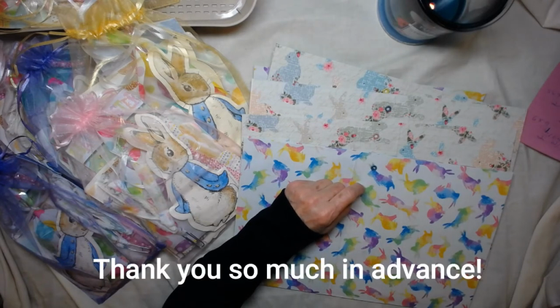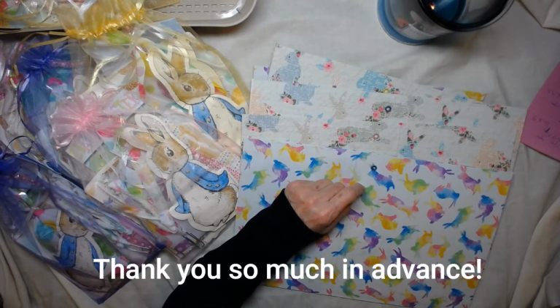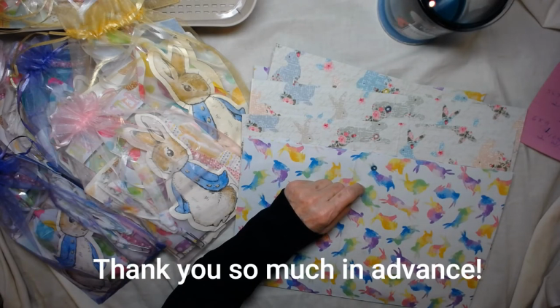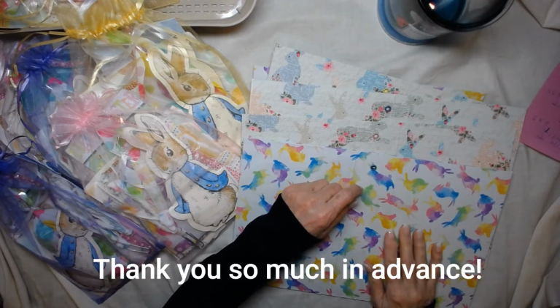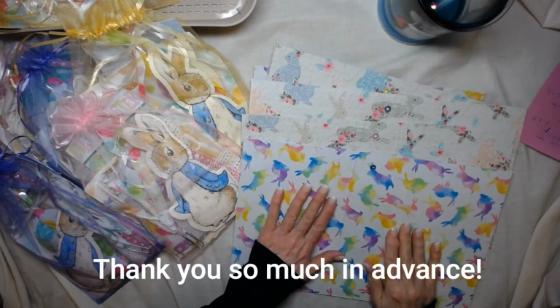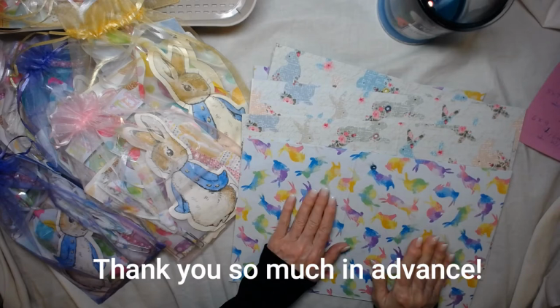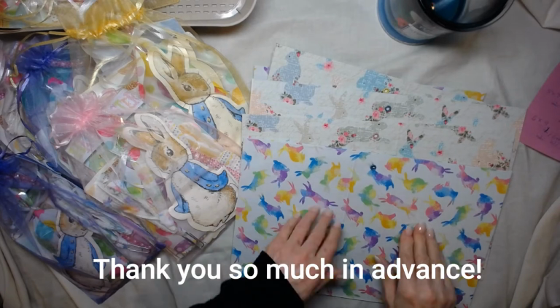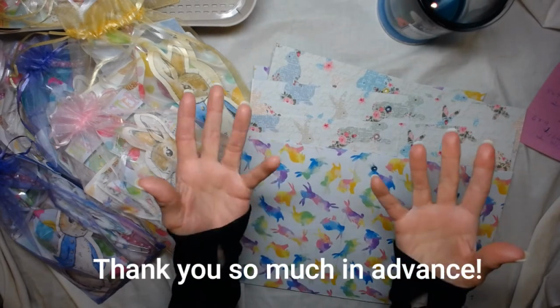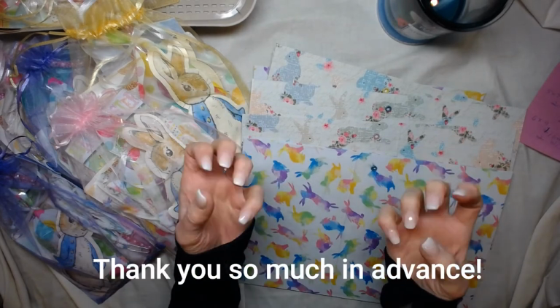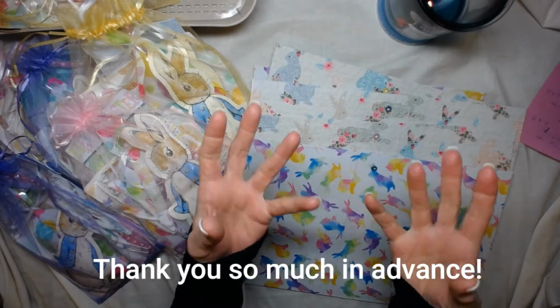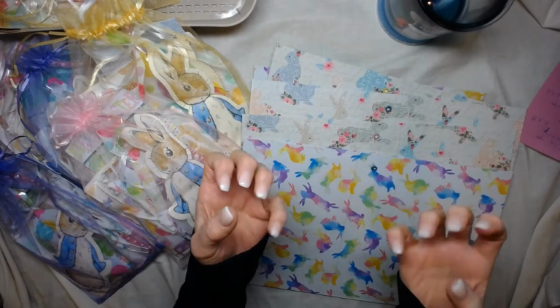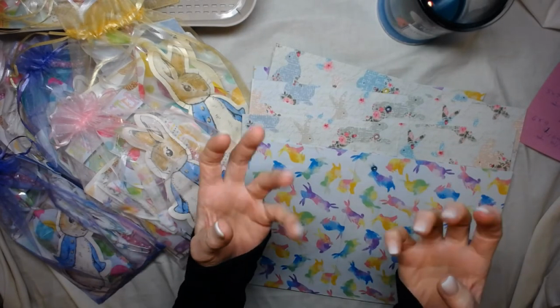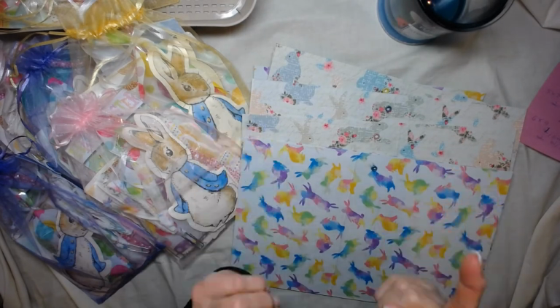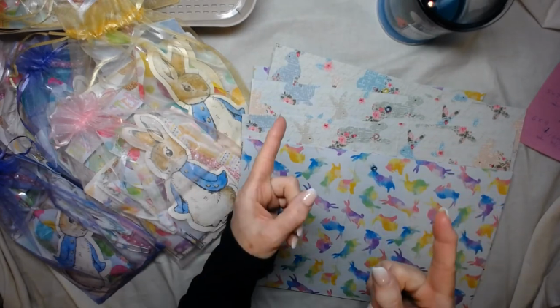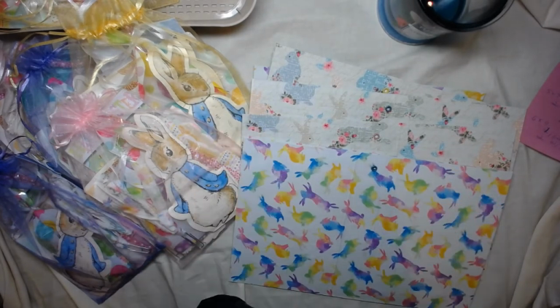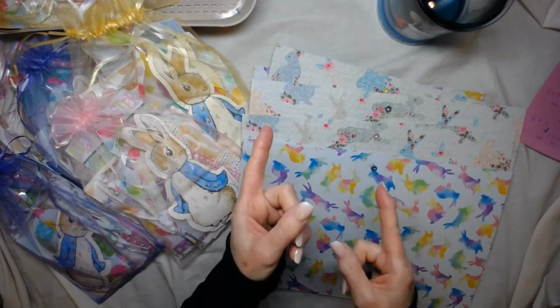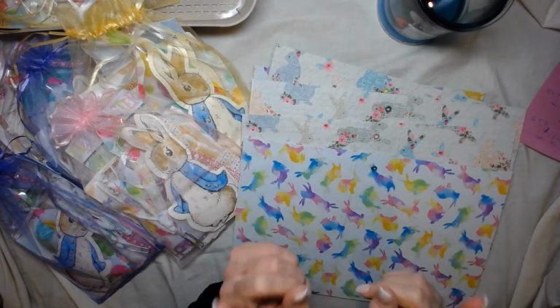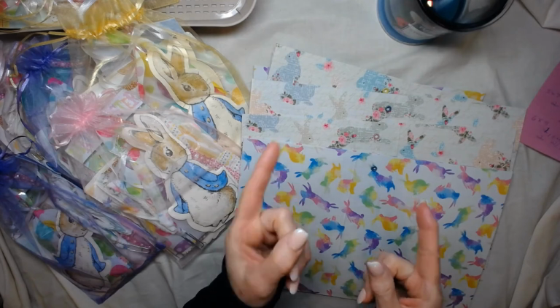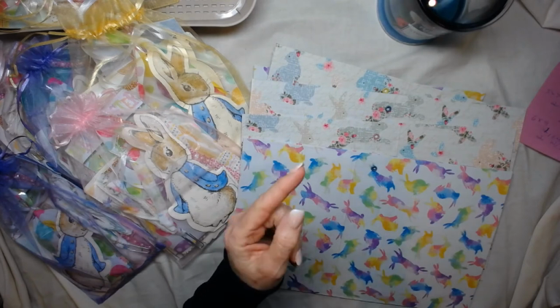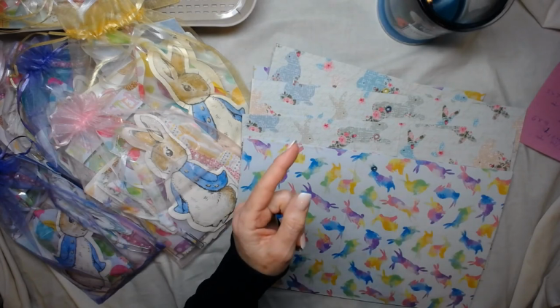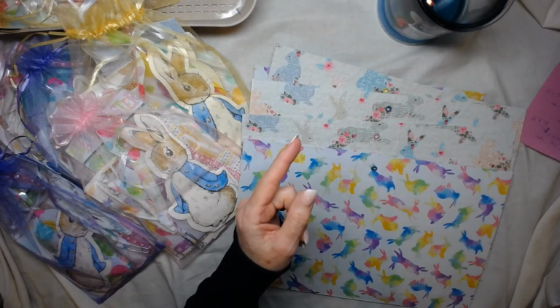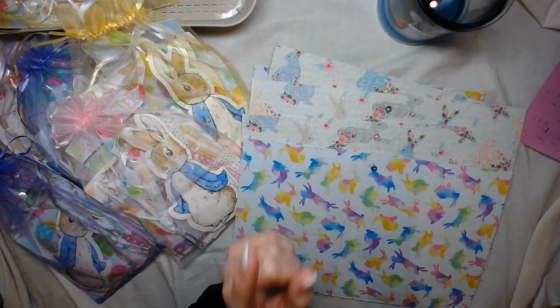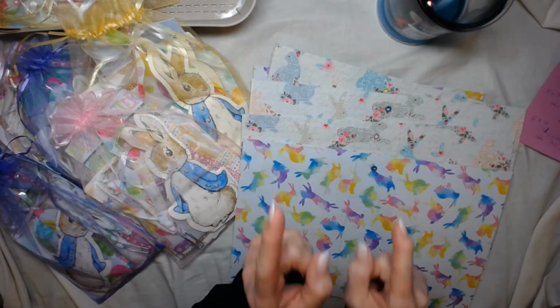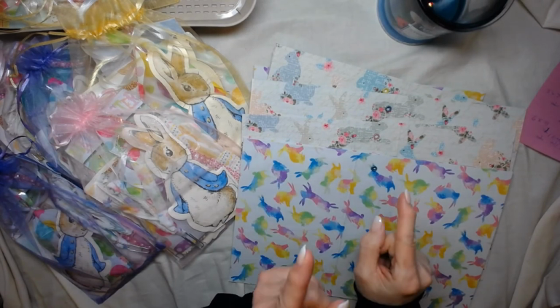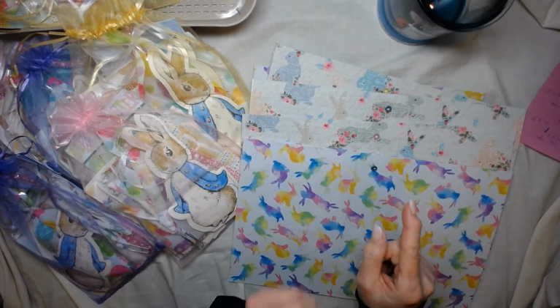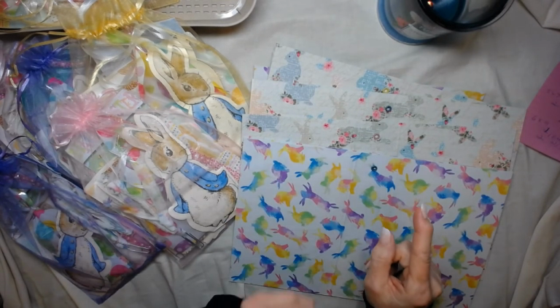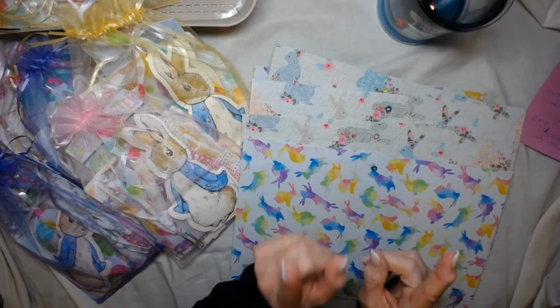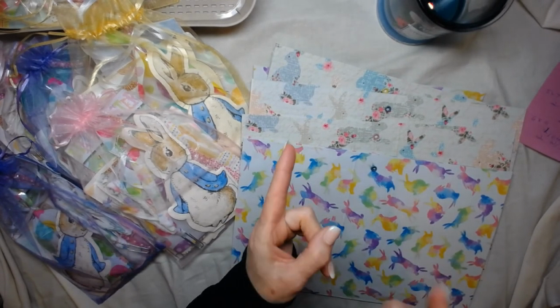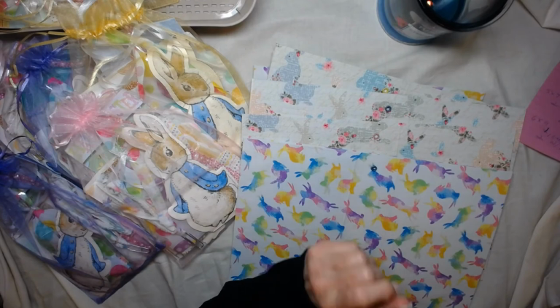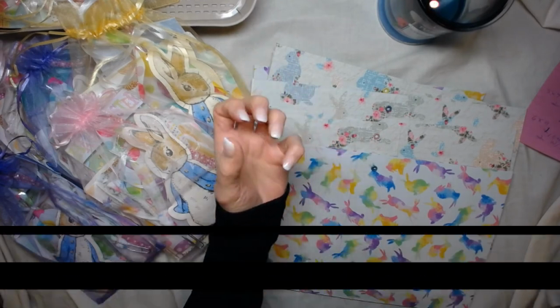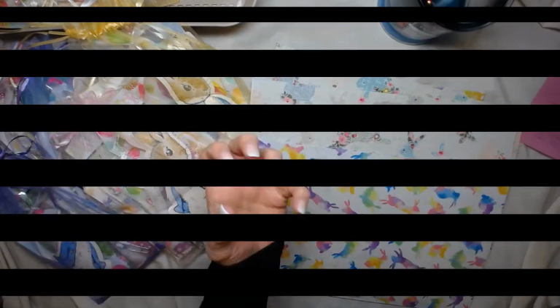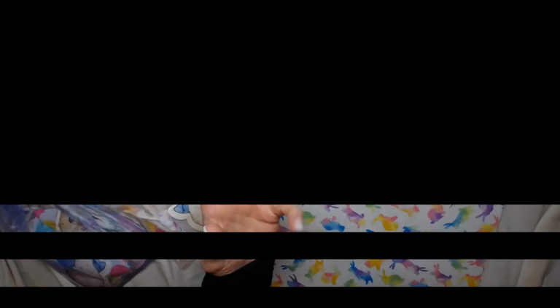Thank you guys very much — thanks for supporting my shop! I will talk to you next Wednesday live at one o'clock — we're going to be finishing your Fatty Patty. I will see you next Wednesday at one o'clock live. Talk to you guys later — bye now, be well!